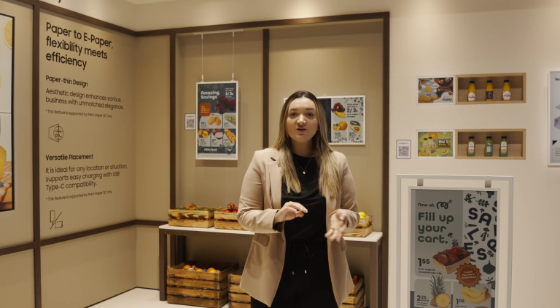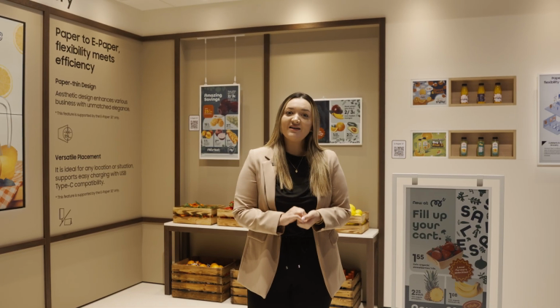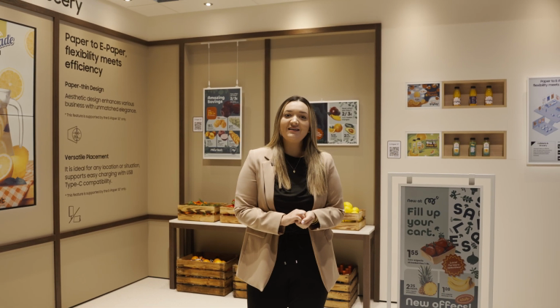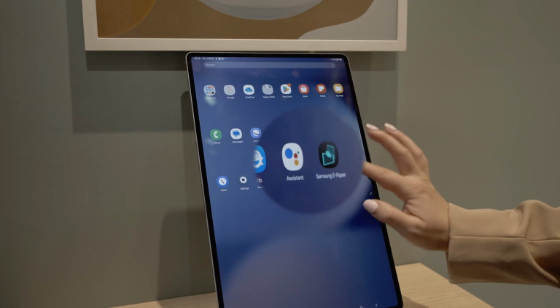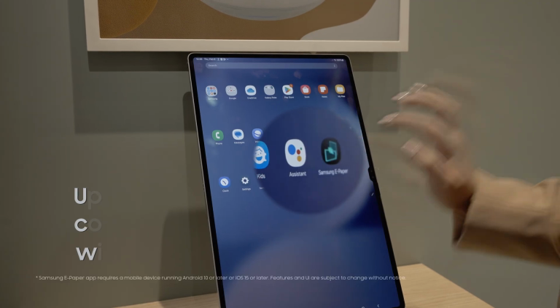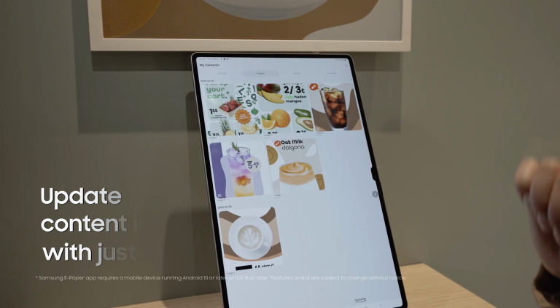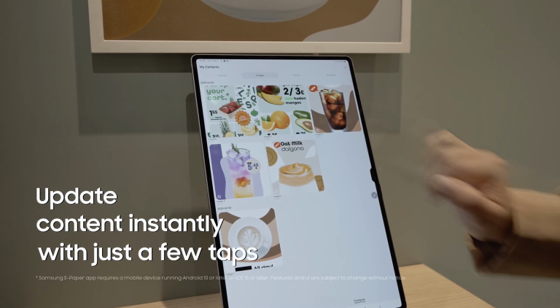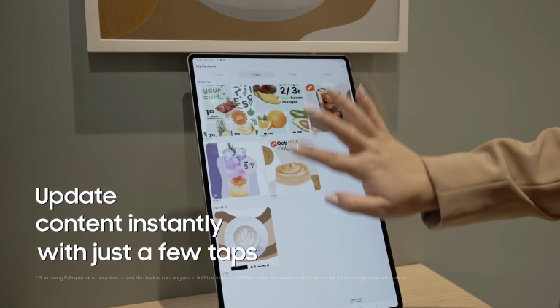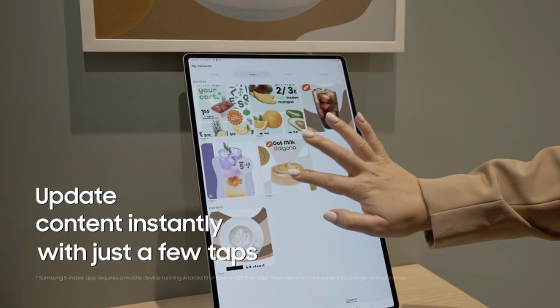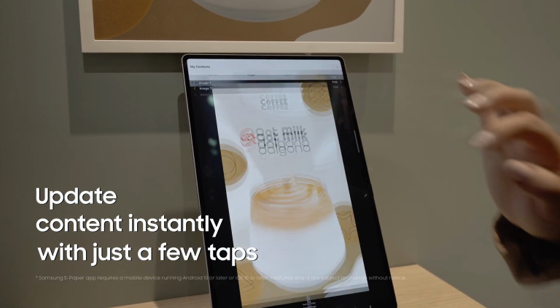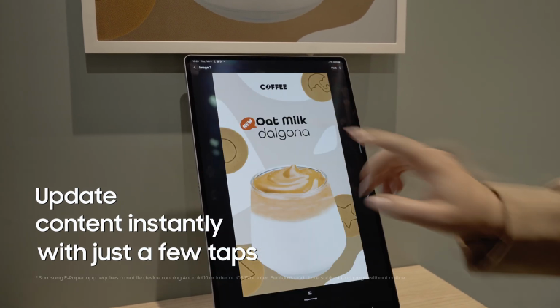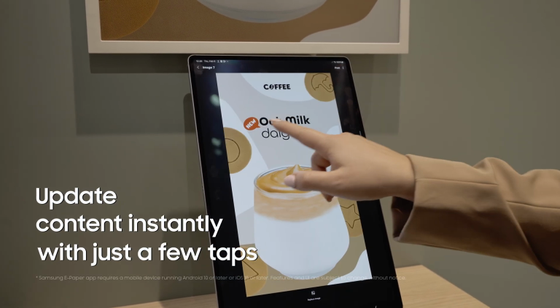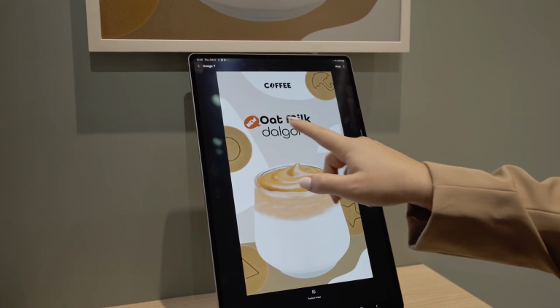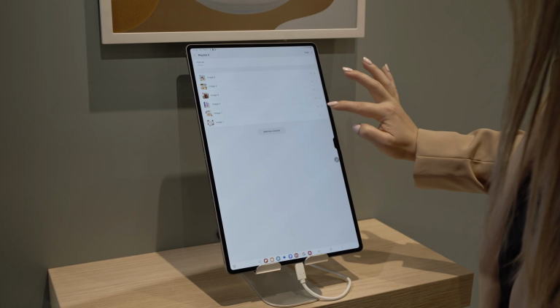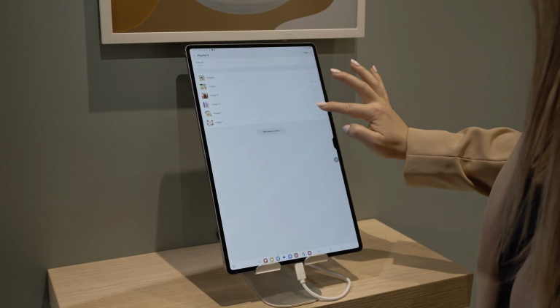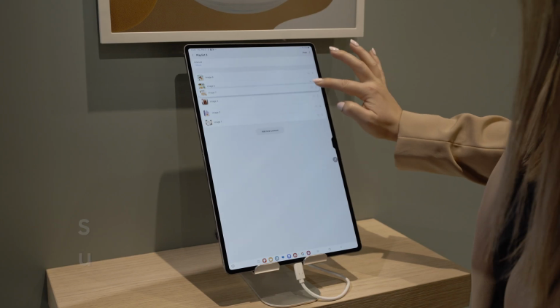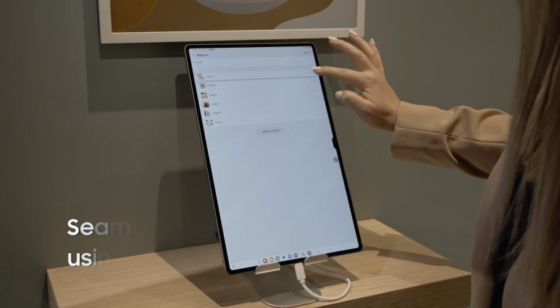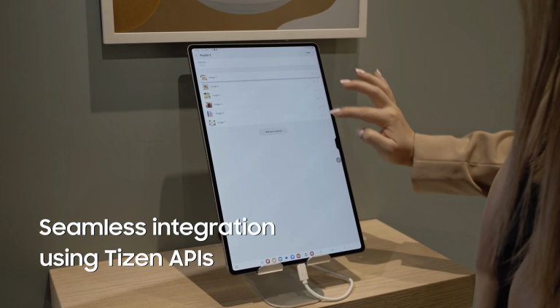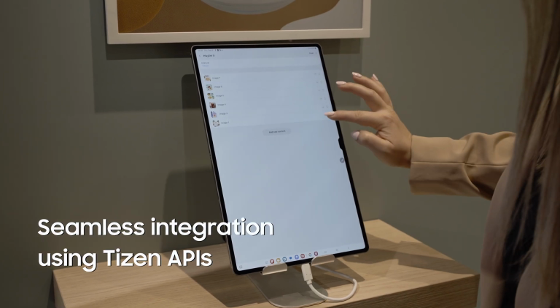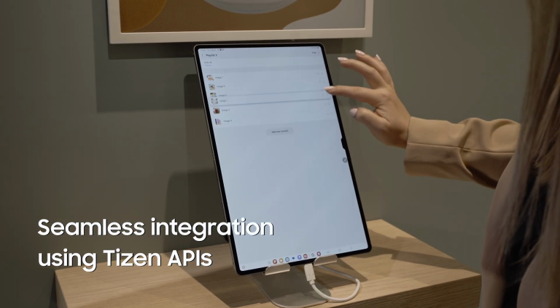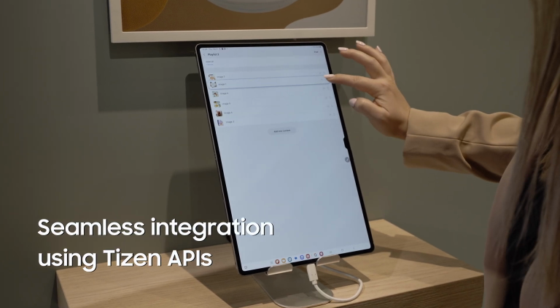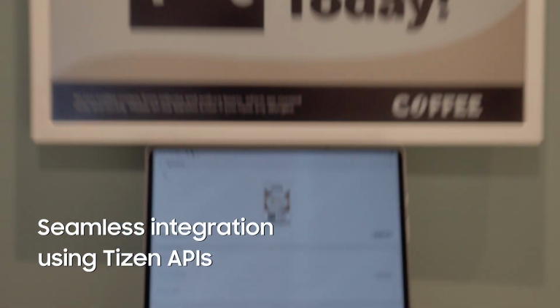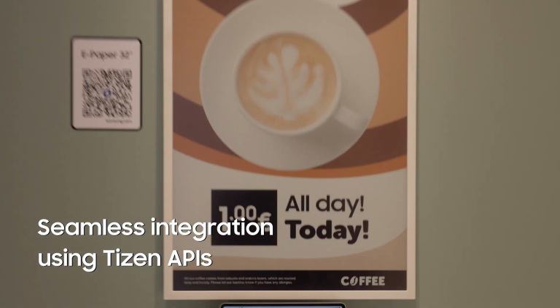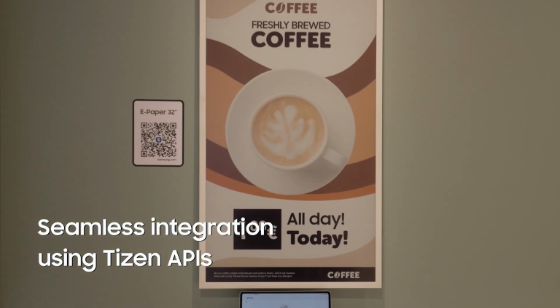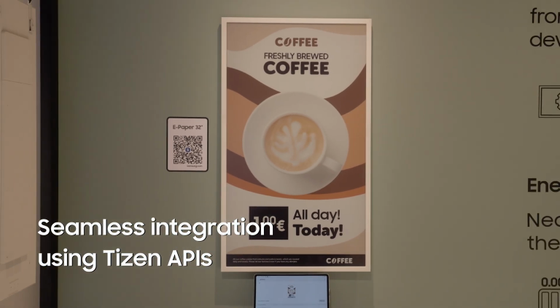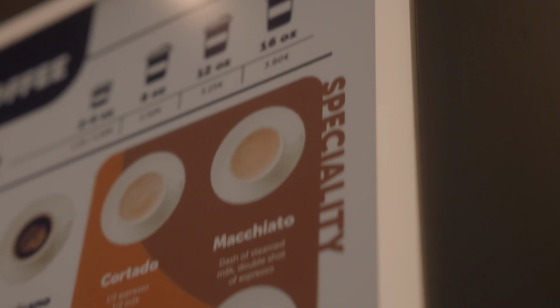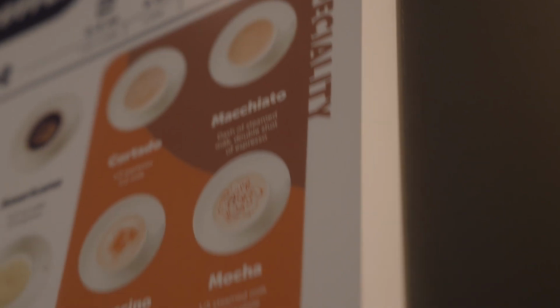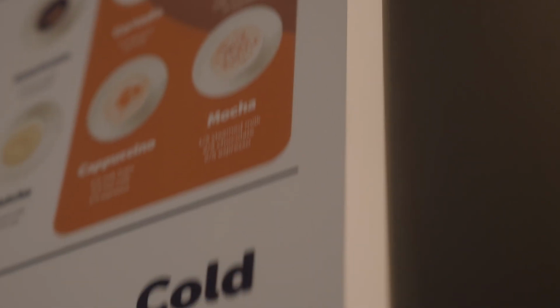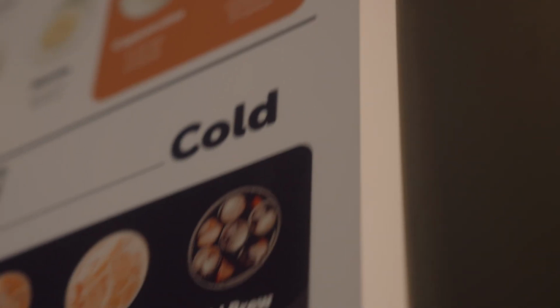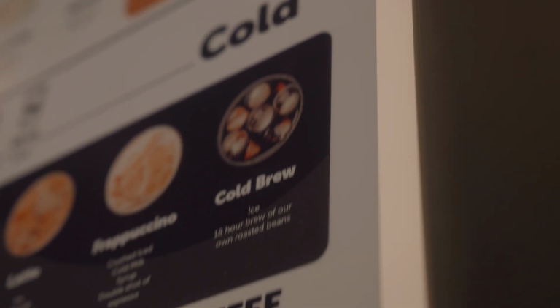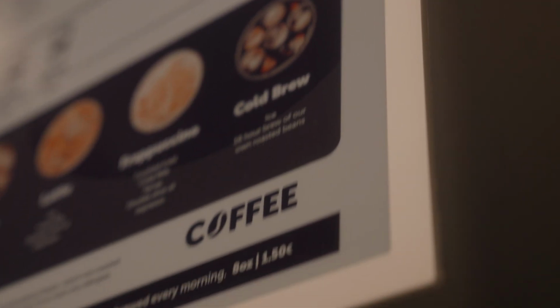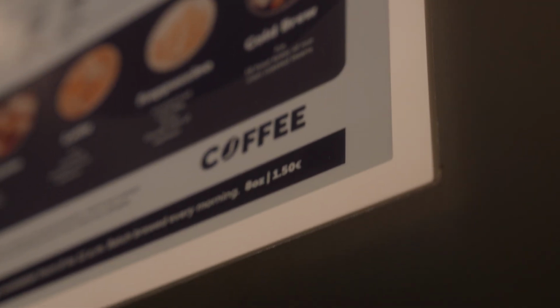For content management, the ePaper has a dedicated mobile app which provides intuitive tools for businesses. Users can also leverage Tizen enterprise APIs to develop their own solutions, enabling easy integration with existing systems.